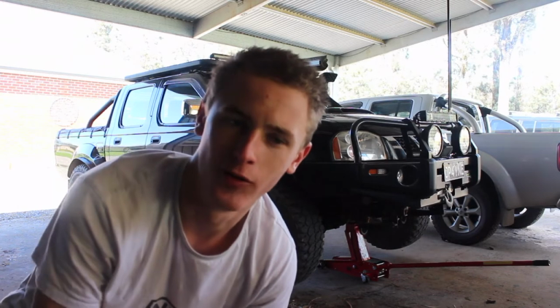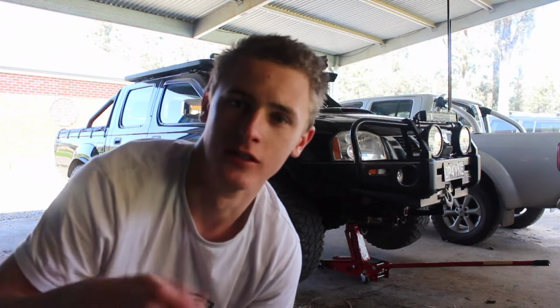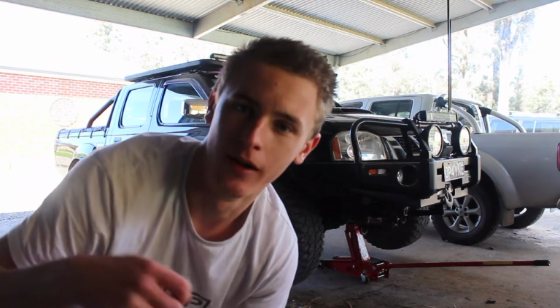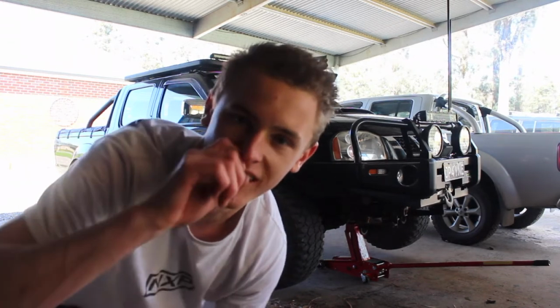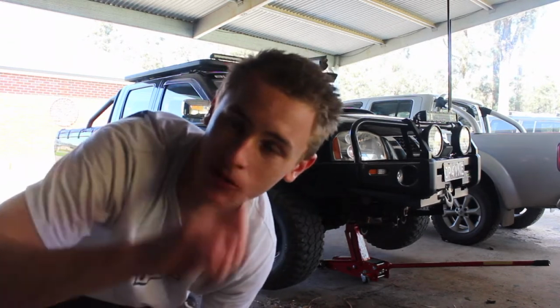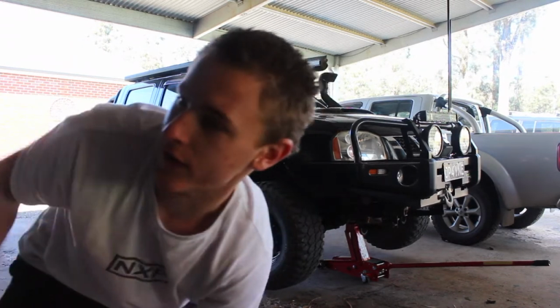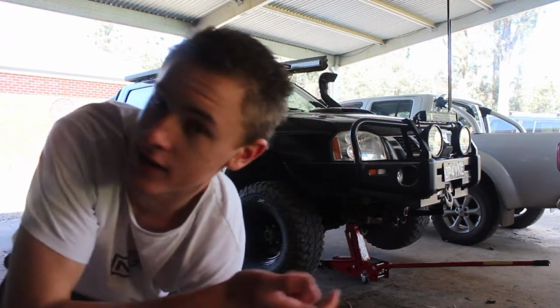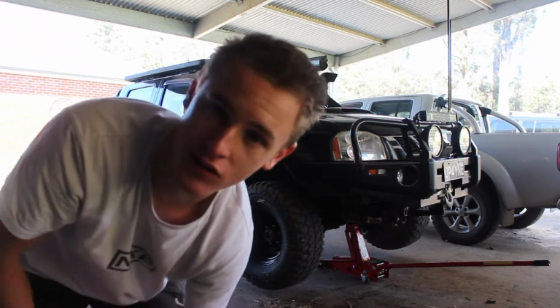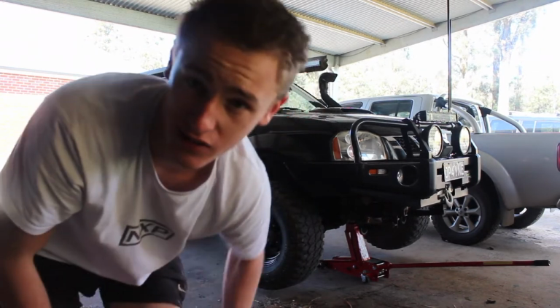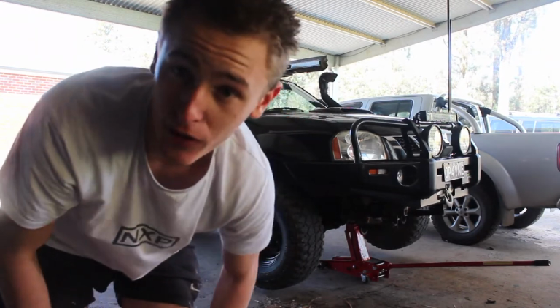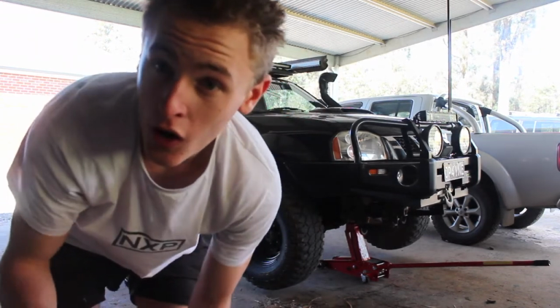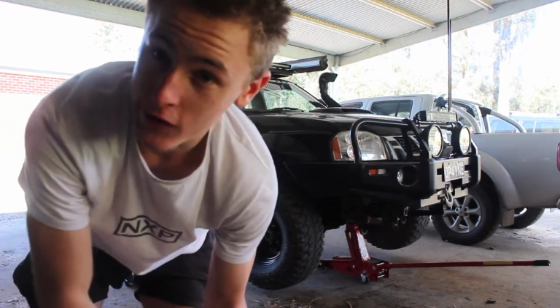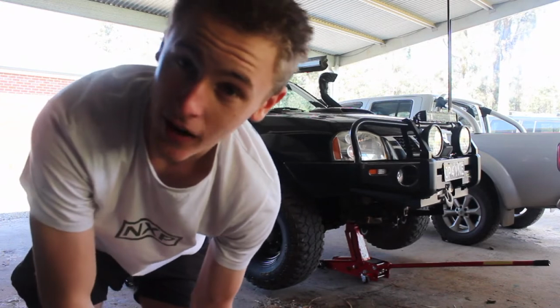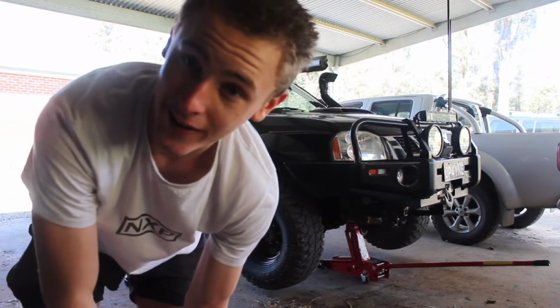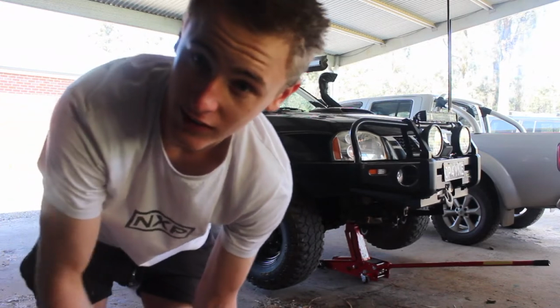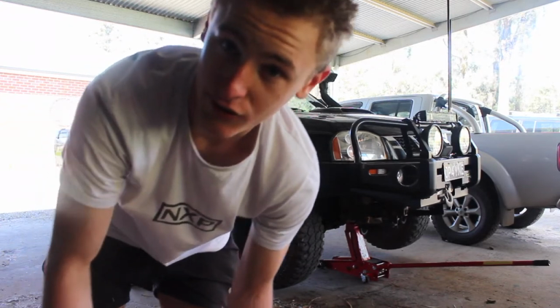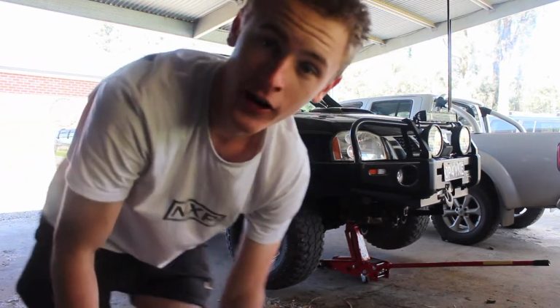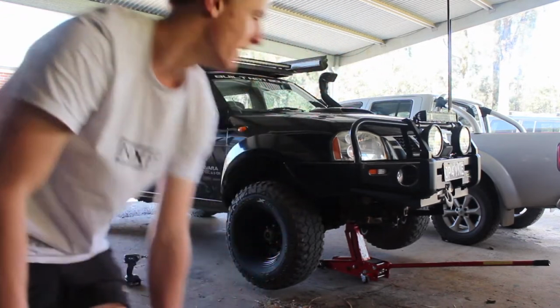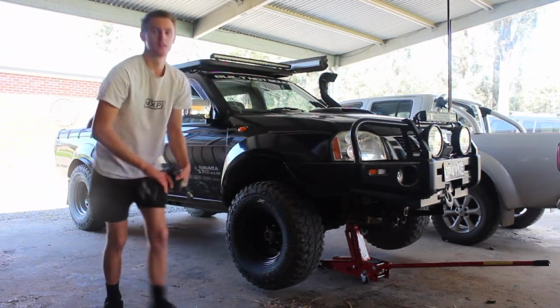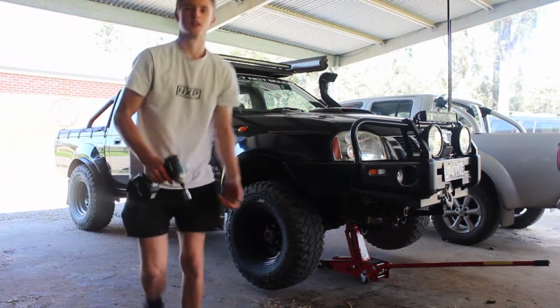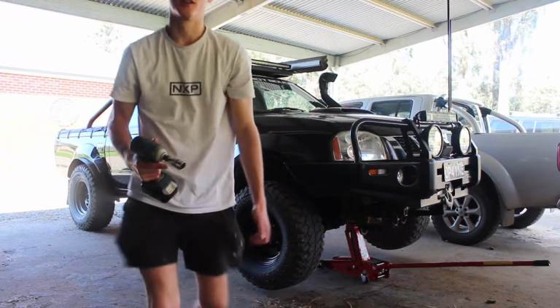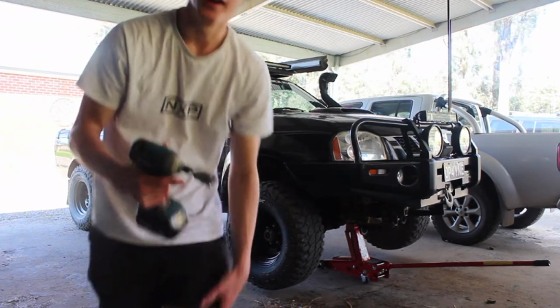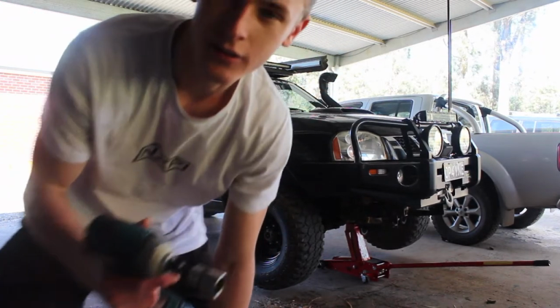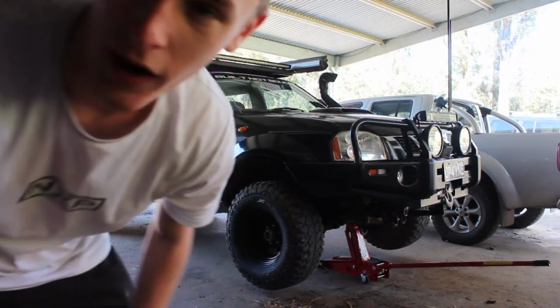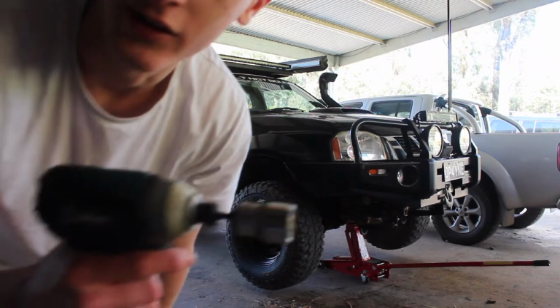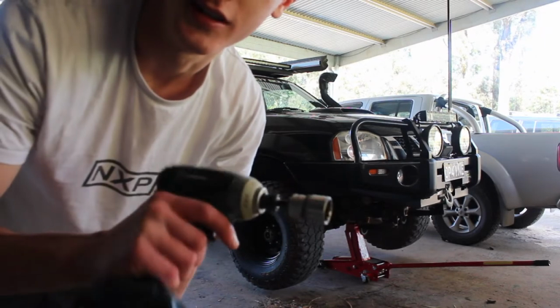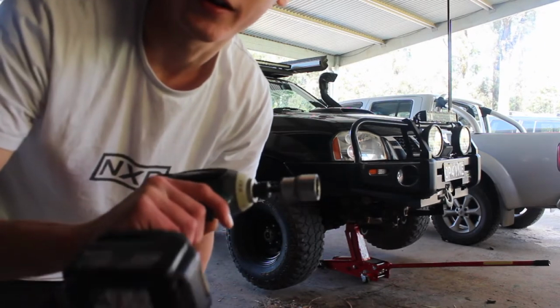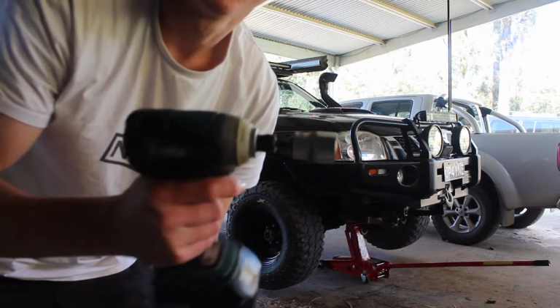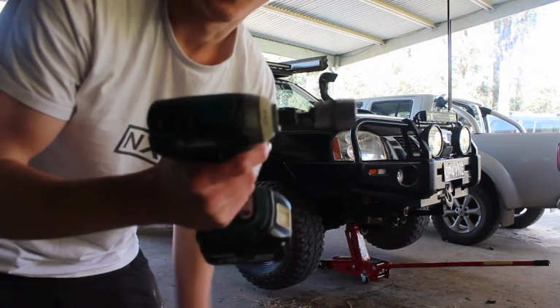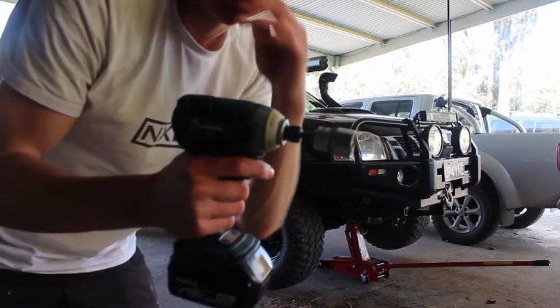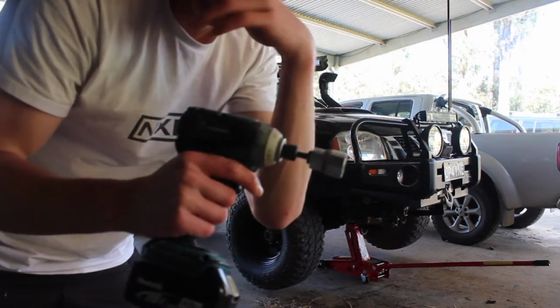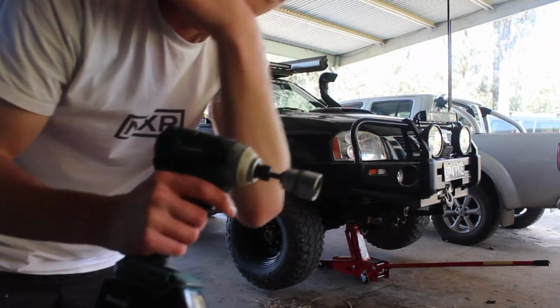If I was using the wind-up one, I'd probably have the stands underneath just in case it fell. Now the quickest way I do it is using an impact drill to get it off.